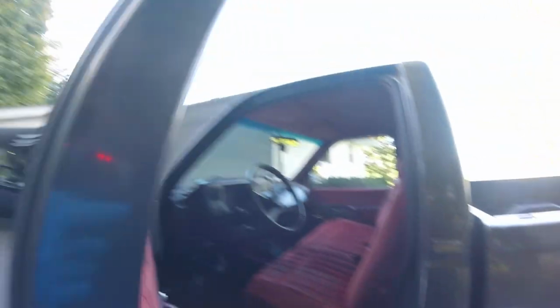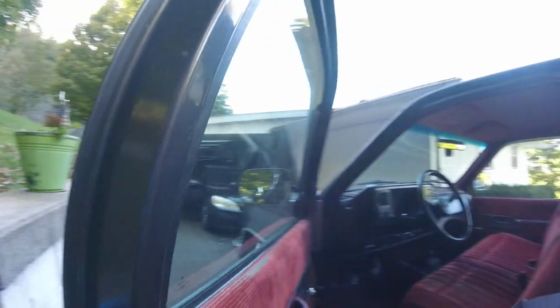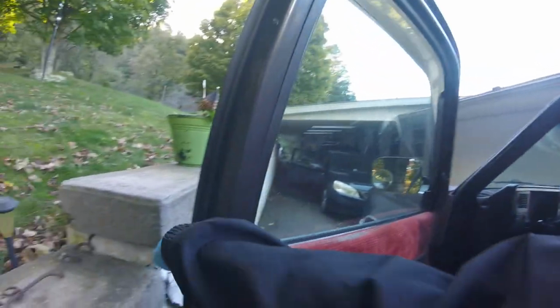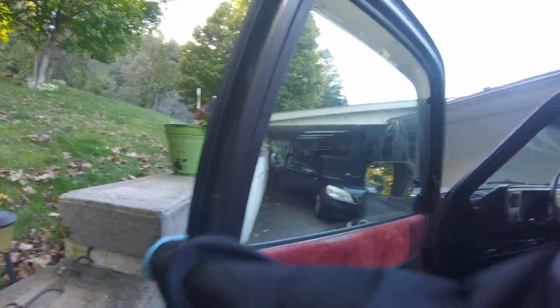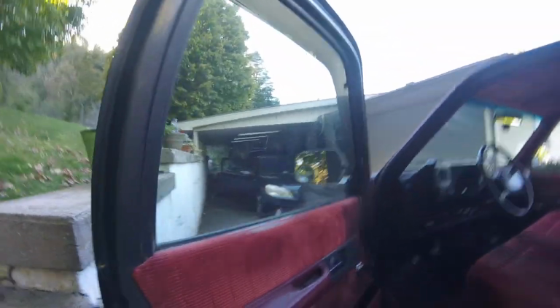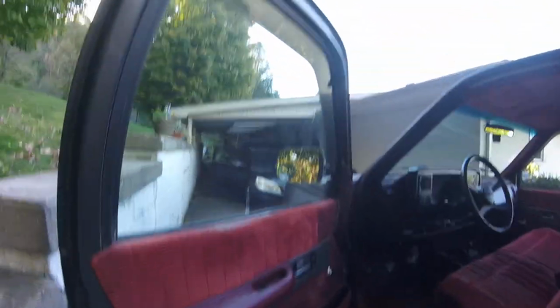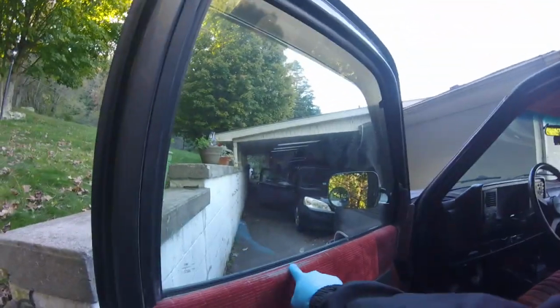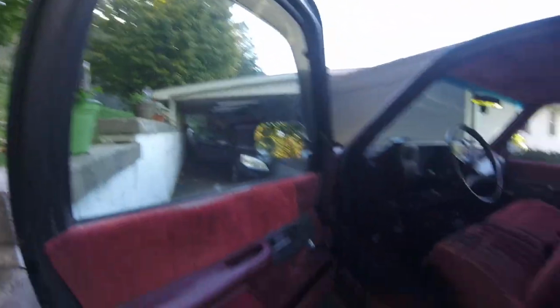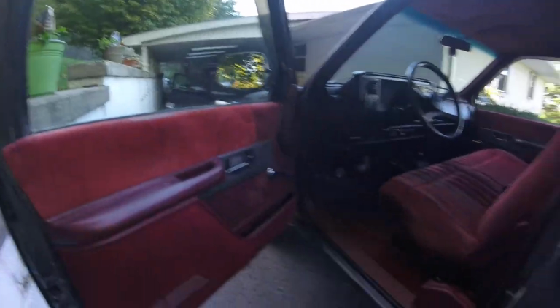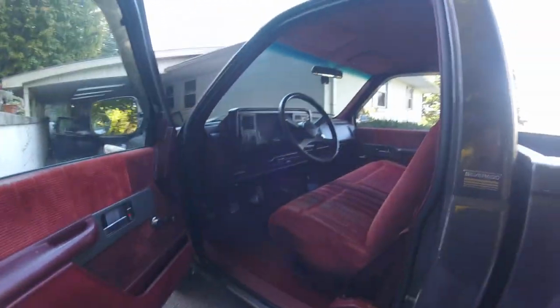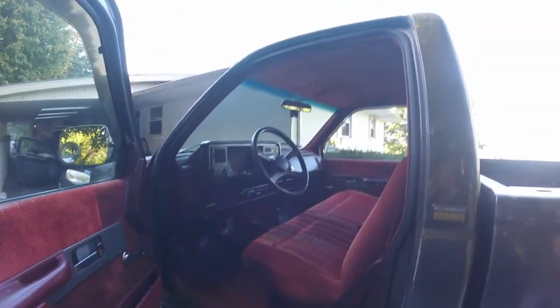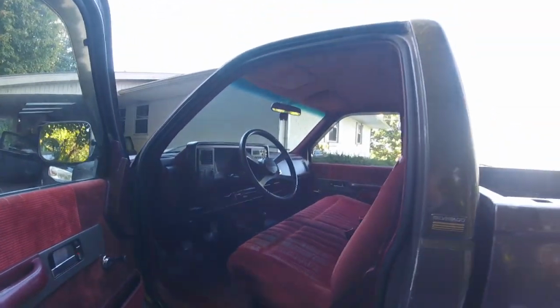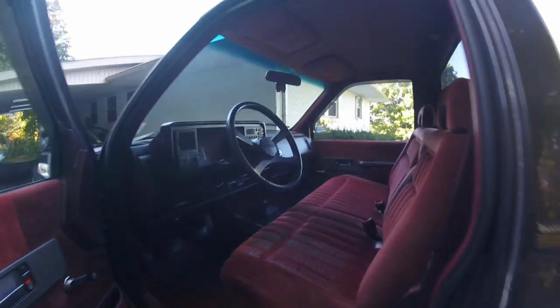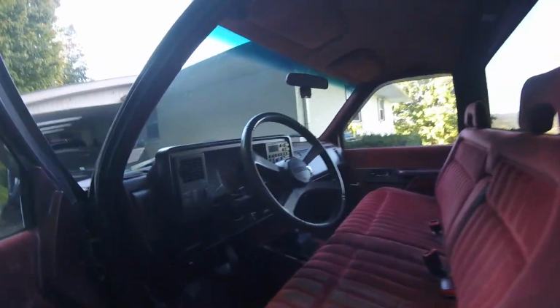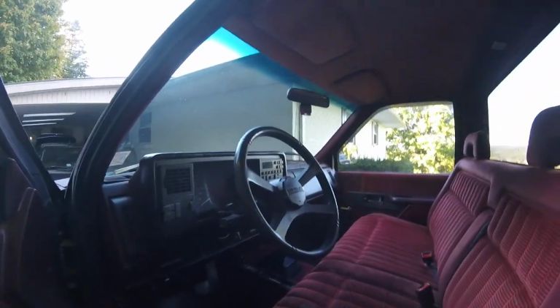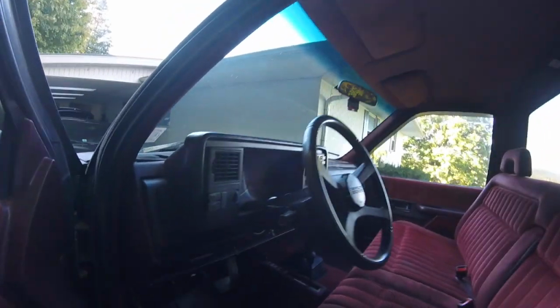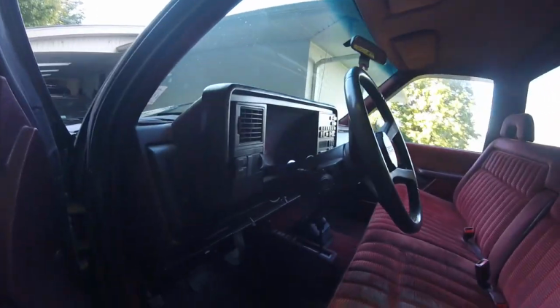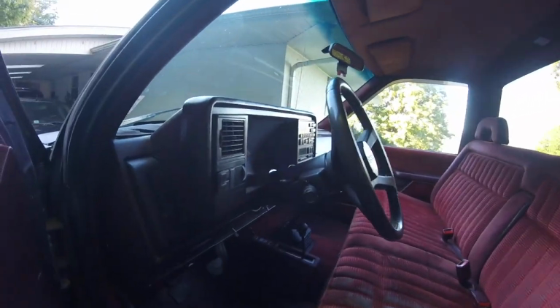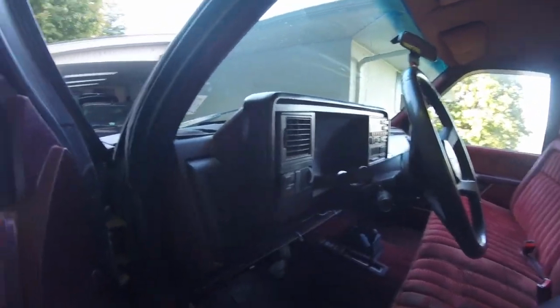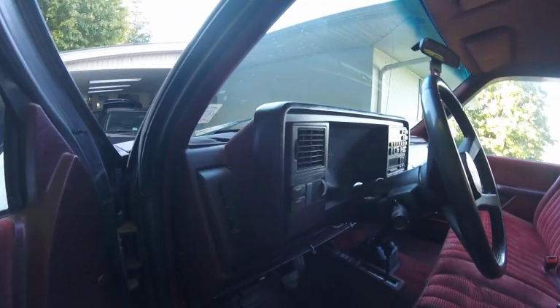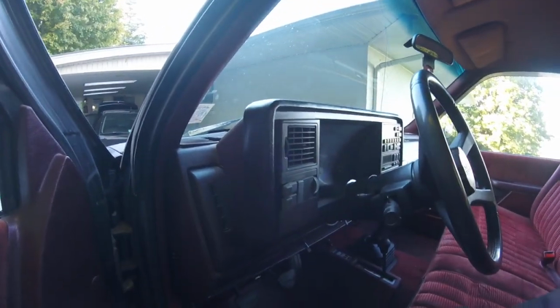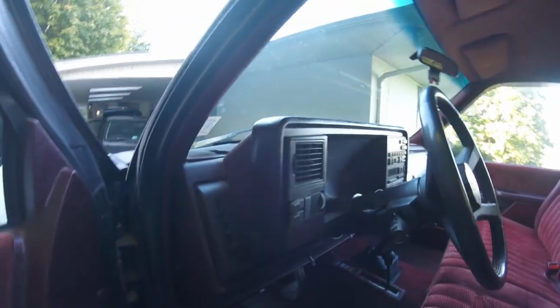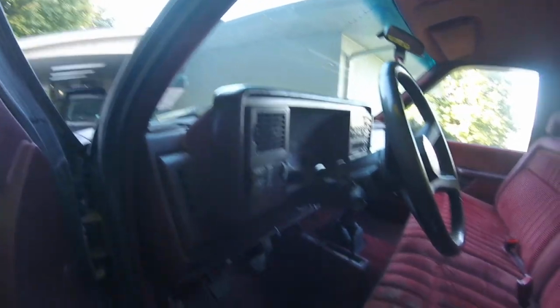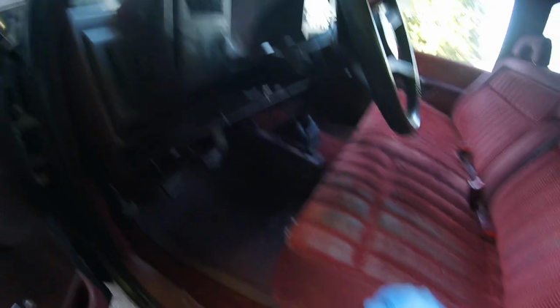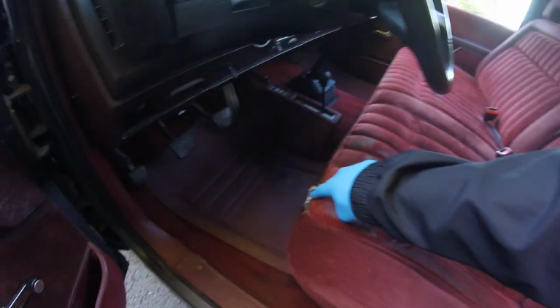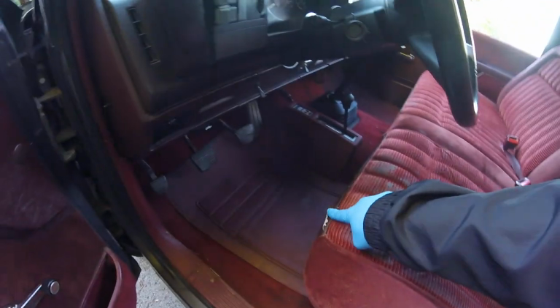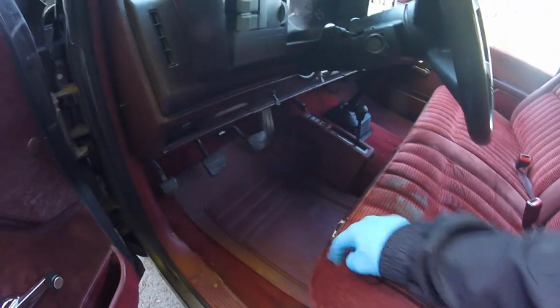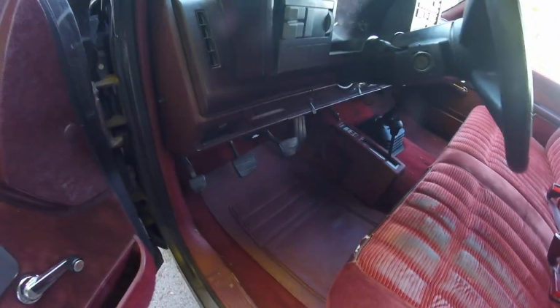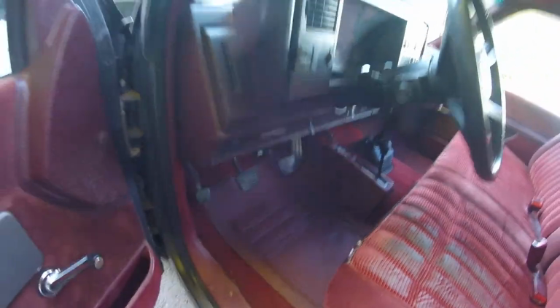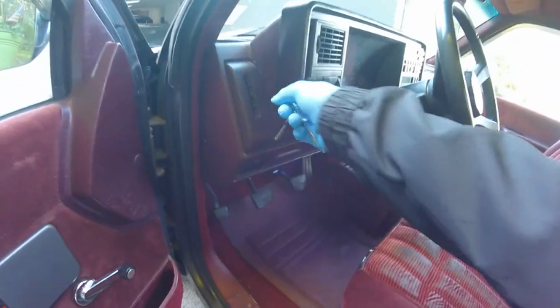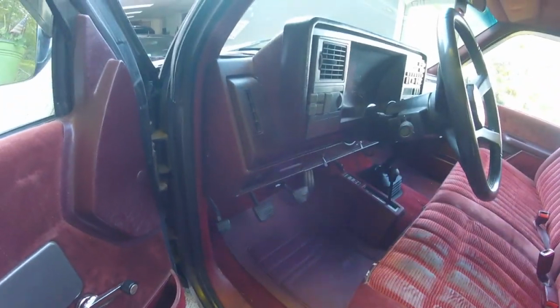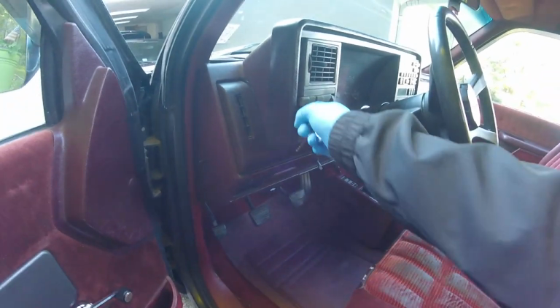Looking at the passenger side door panel — a little bit of wear up here. Got some wear on the seat, but again no rips, no tears. There's a little separation of the vinyl right there, but nothing terrible. The lights do work.